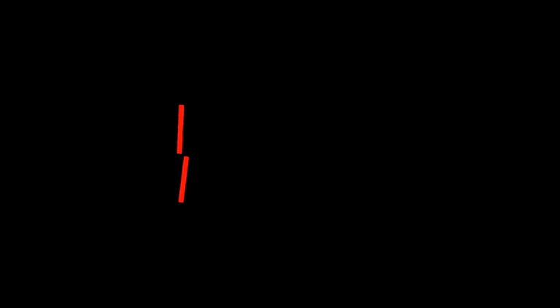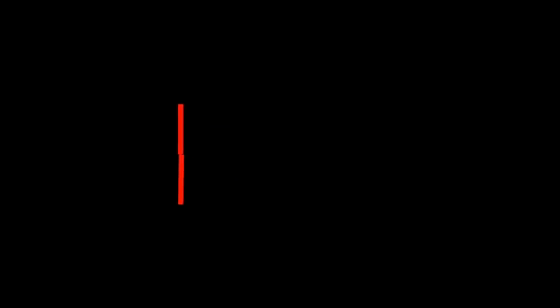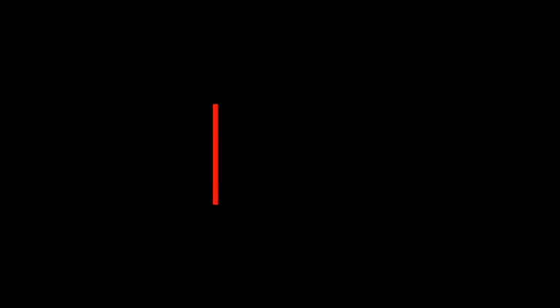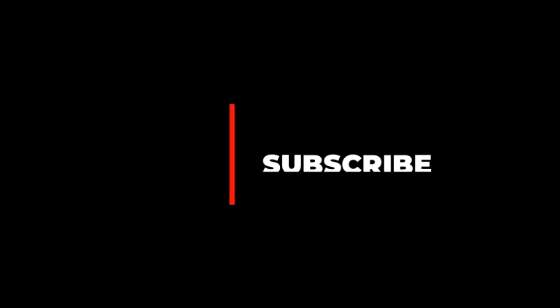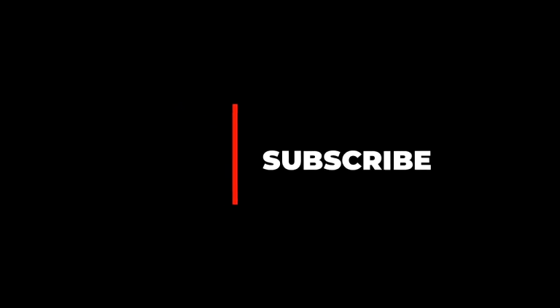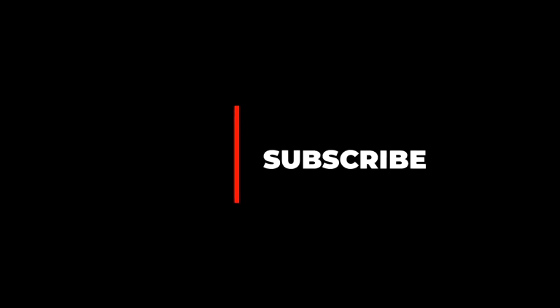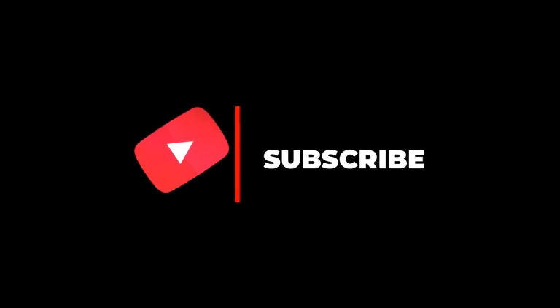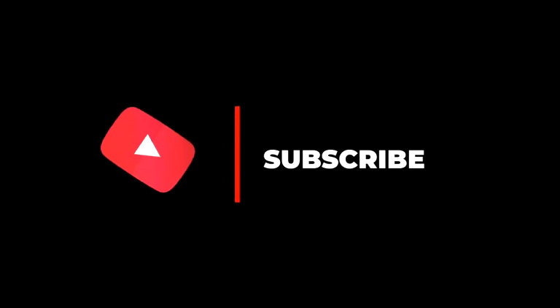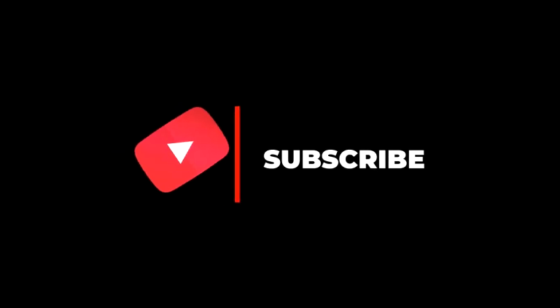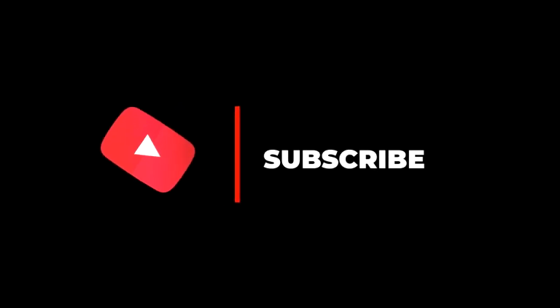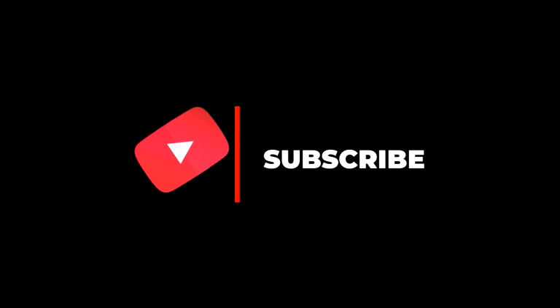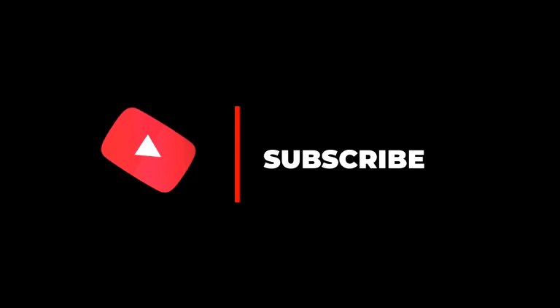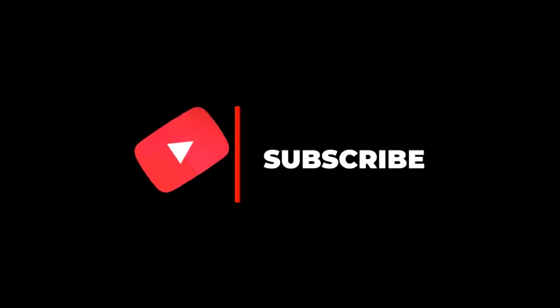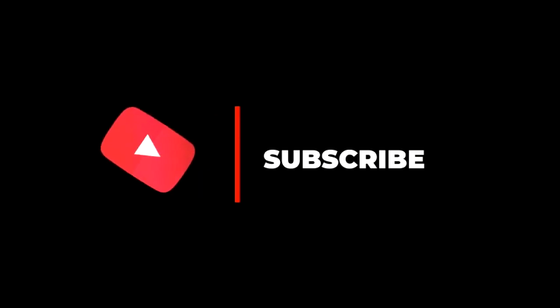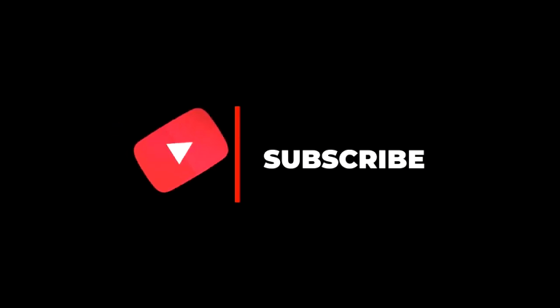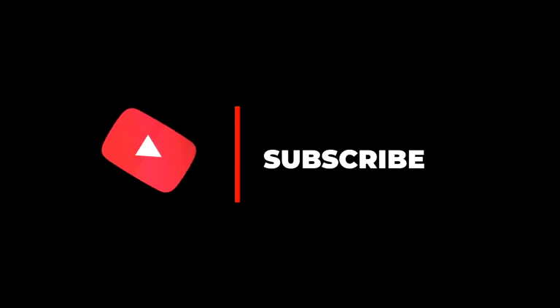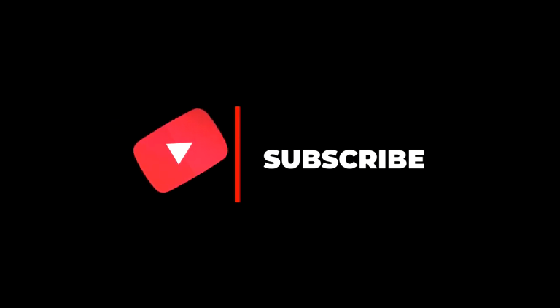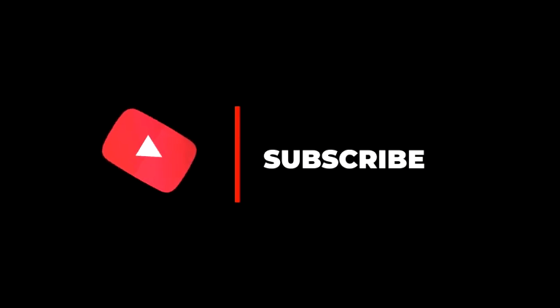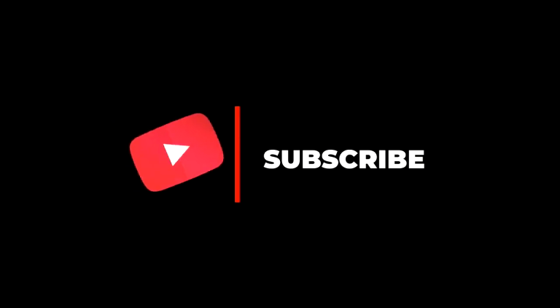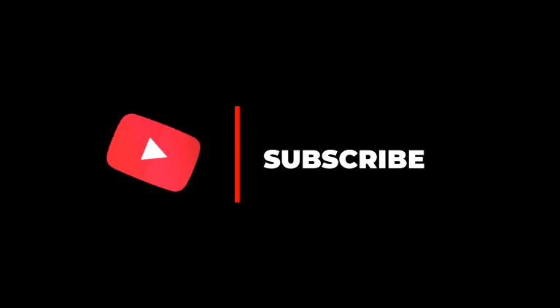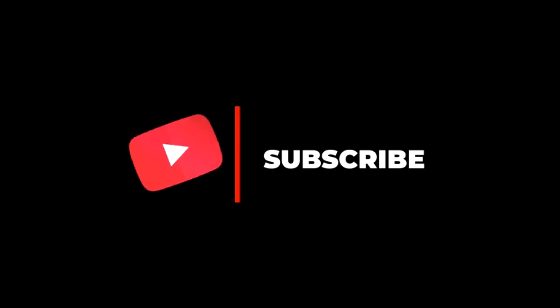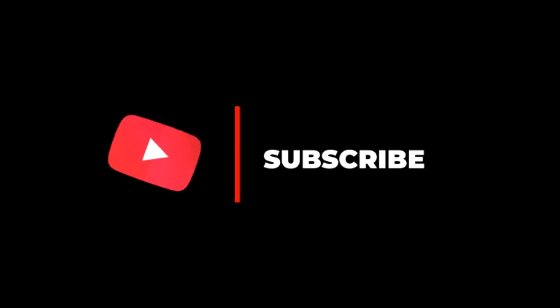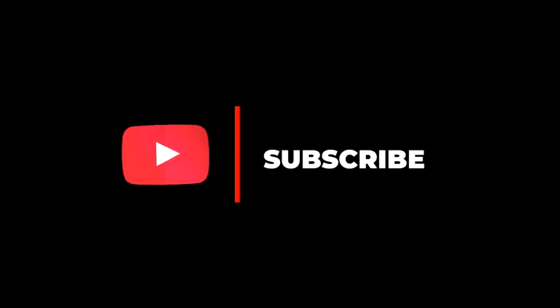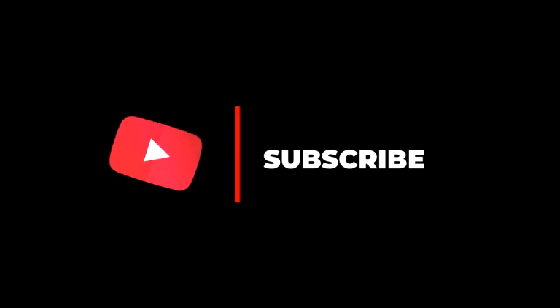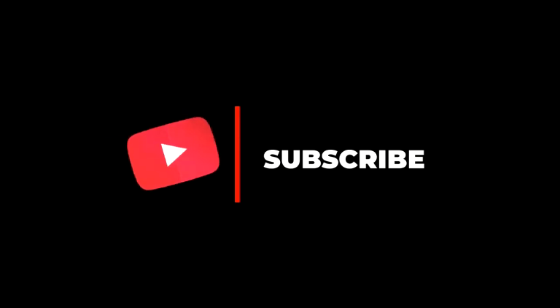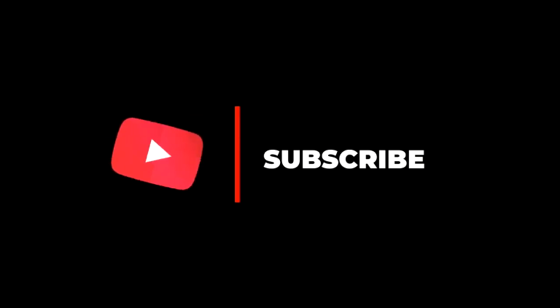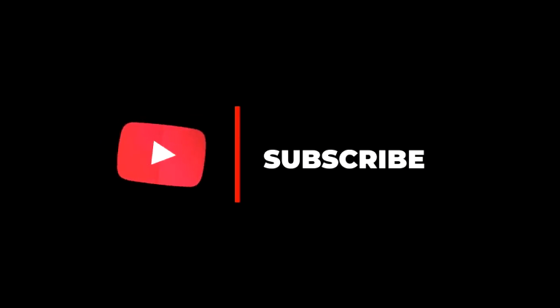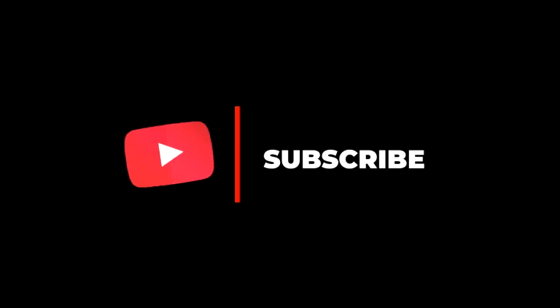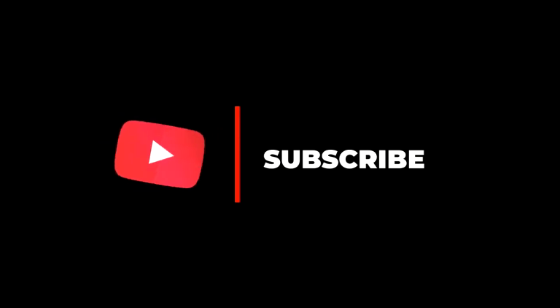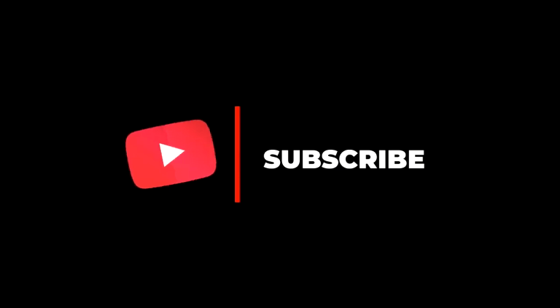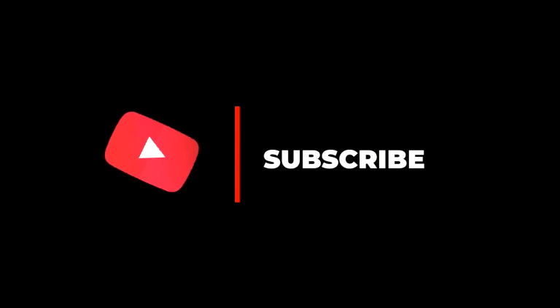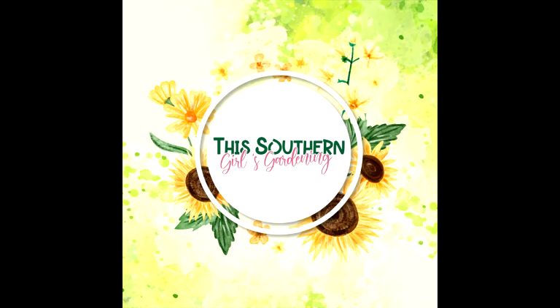I thank you so much for watching. If you have not subscribed, make sure you hit that subscribe button and stay tuned for another video. I plan to post a video every weekend.